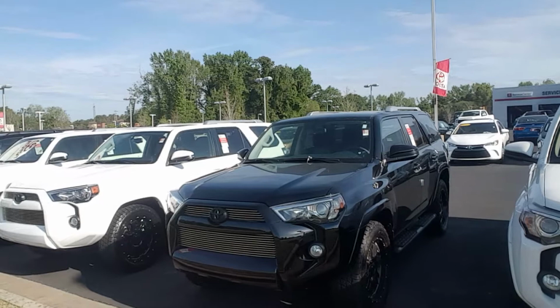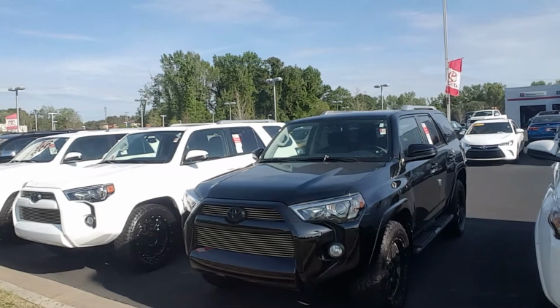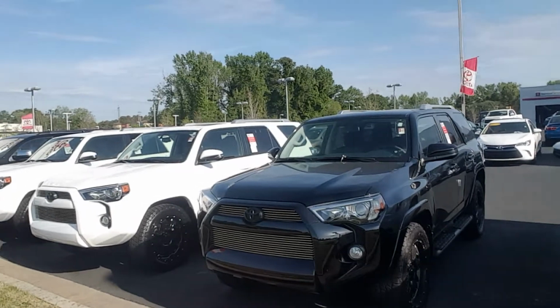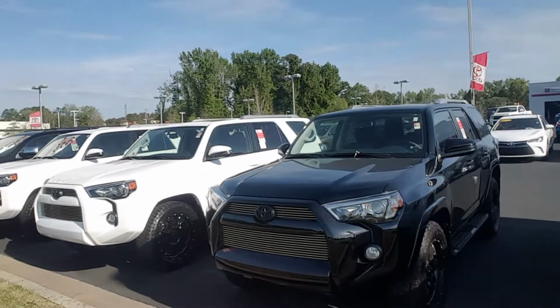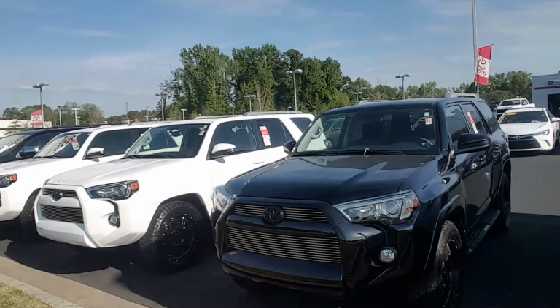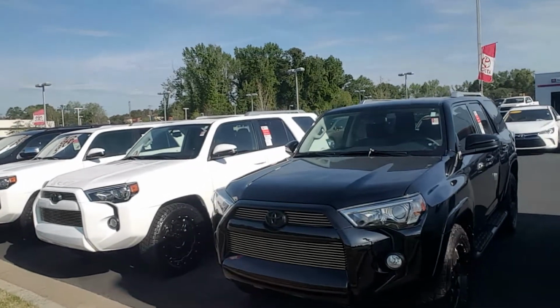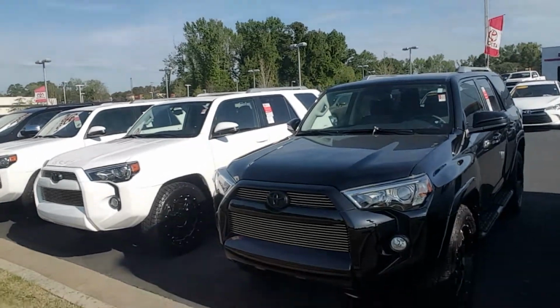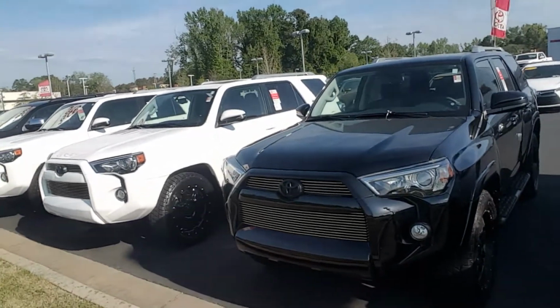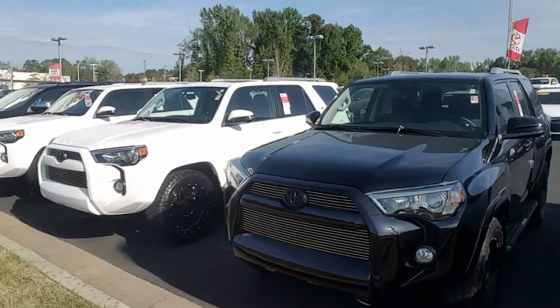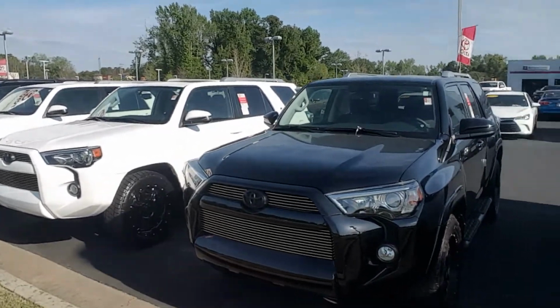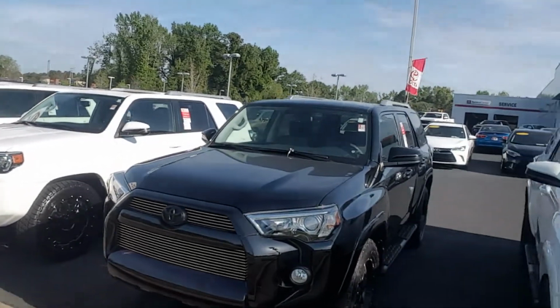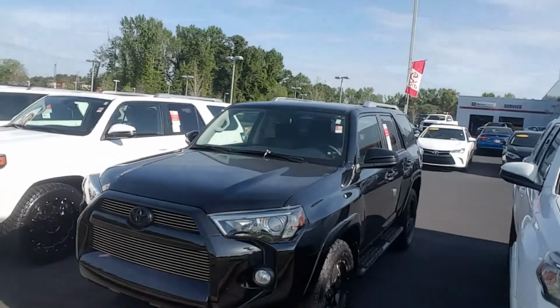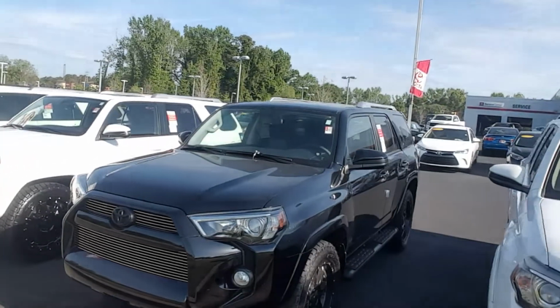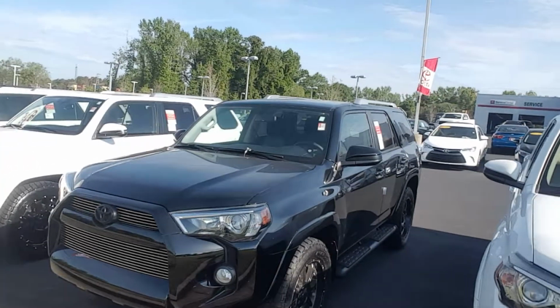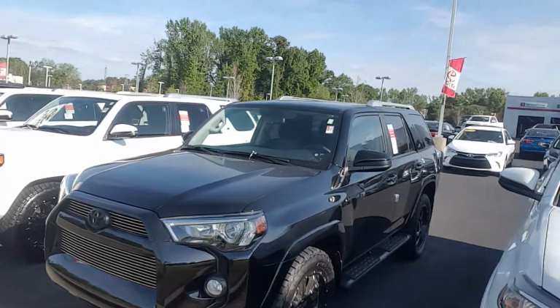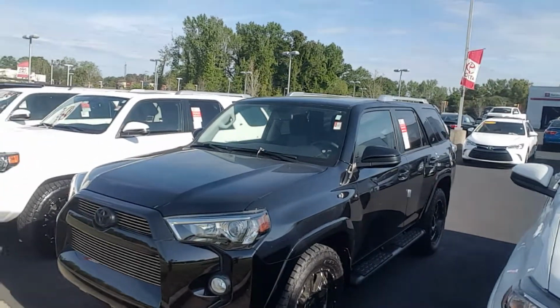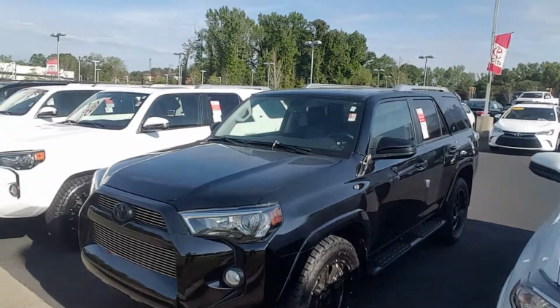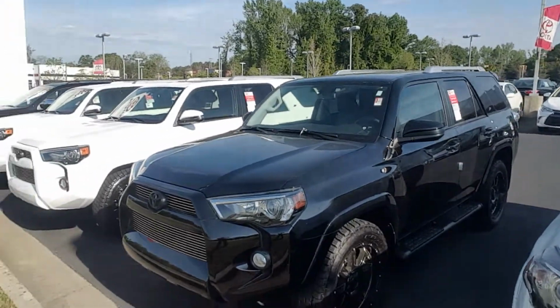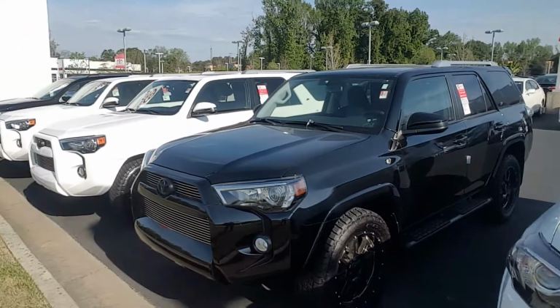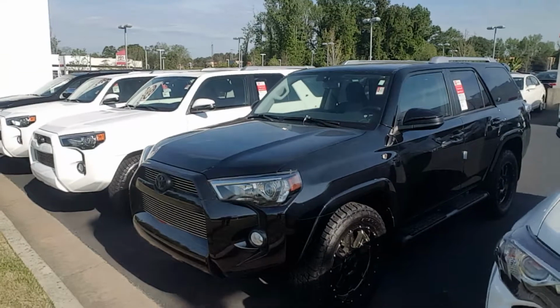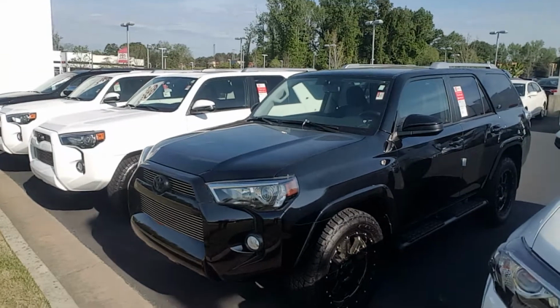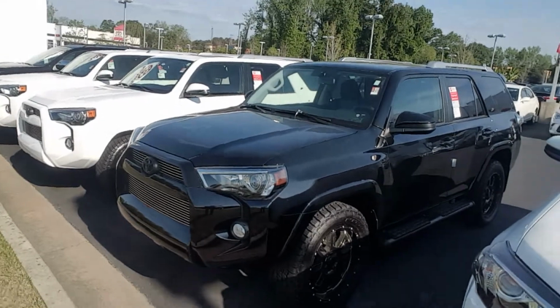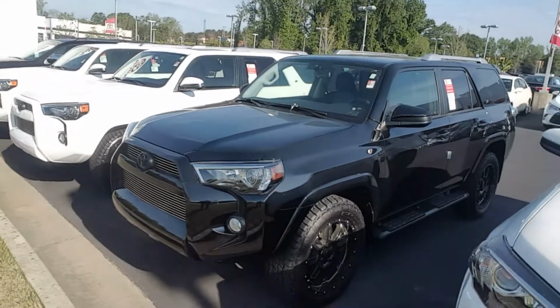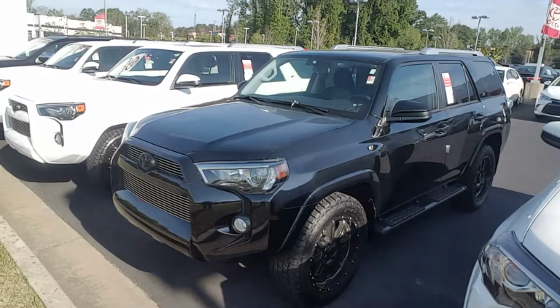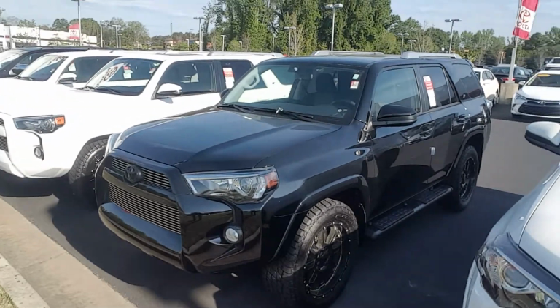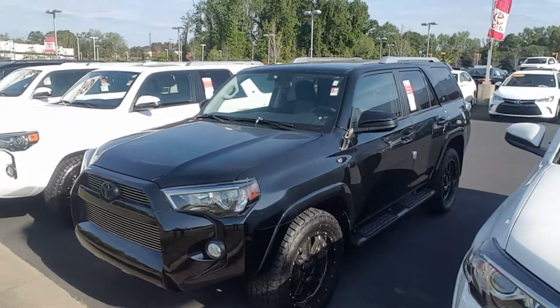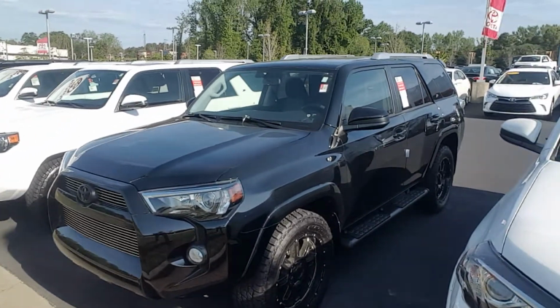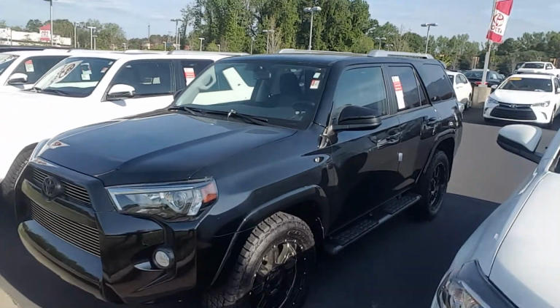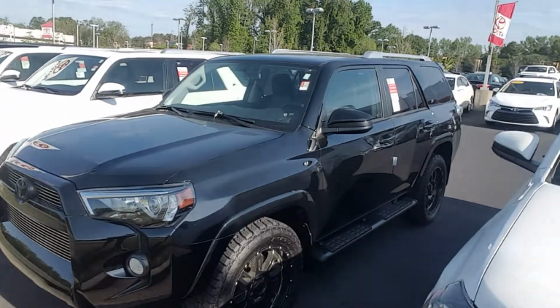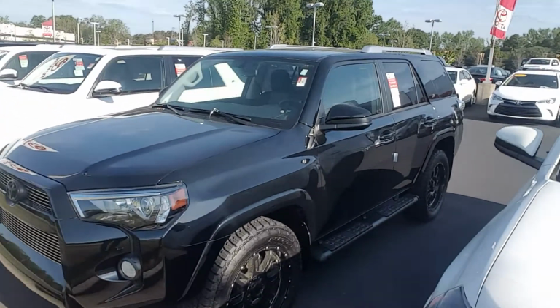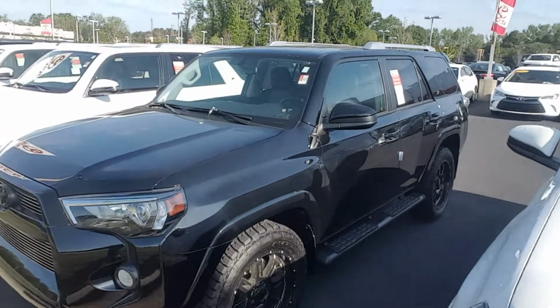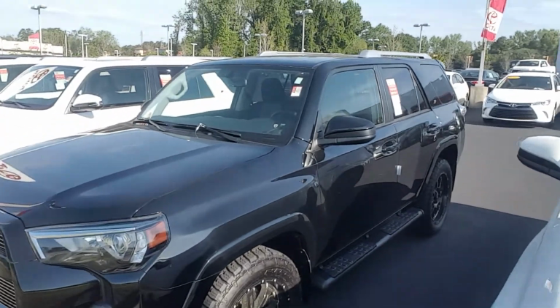It comes with the billet grill and blacked out emblems. You get the 20-inch black 4Runner rims, the Nitto Grappler tires, and you also get the black running boards.